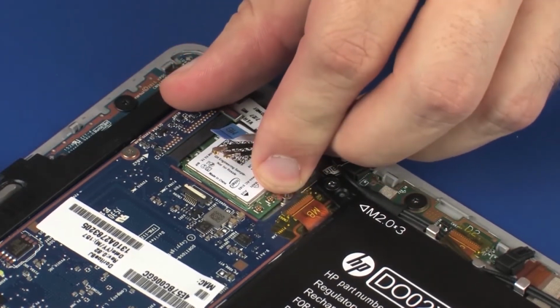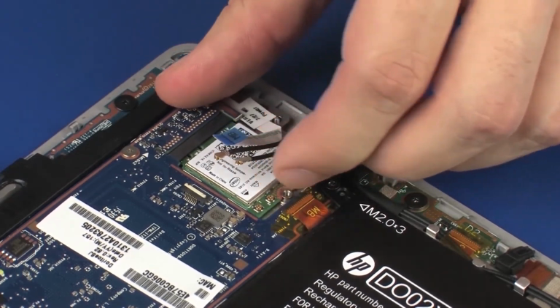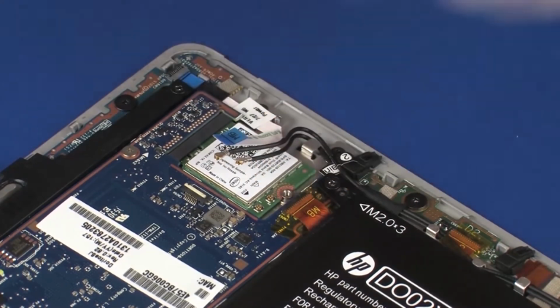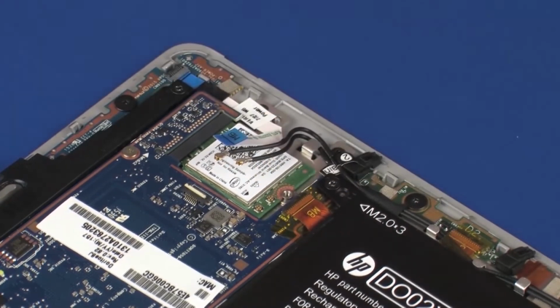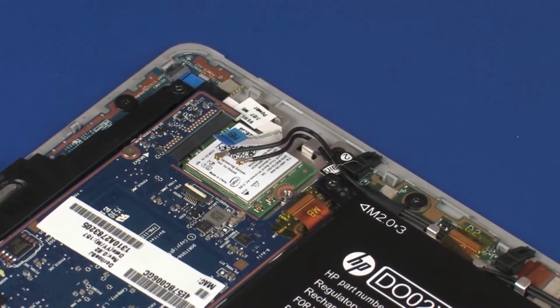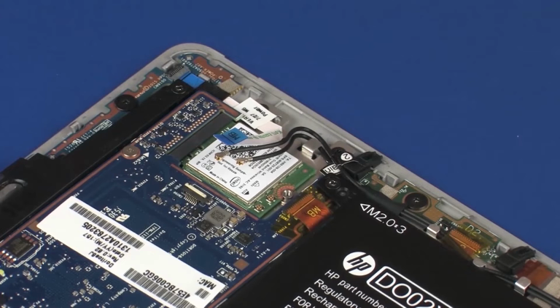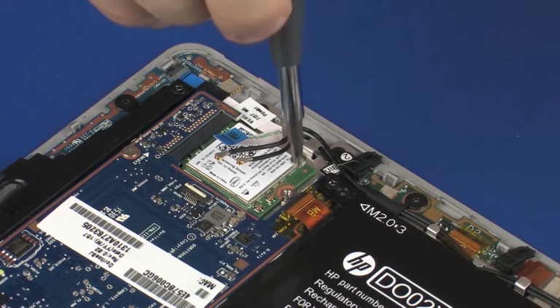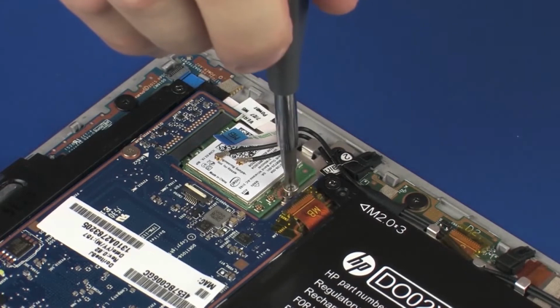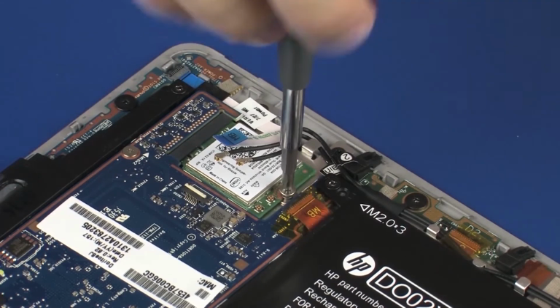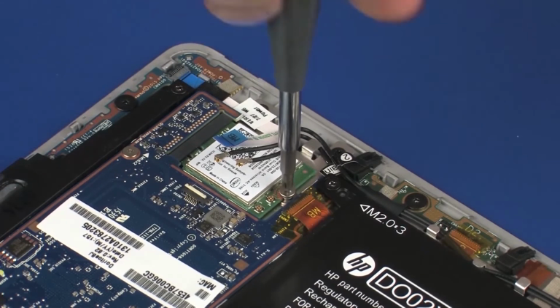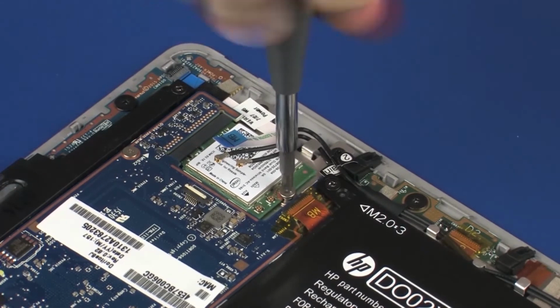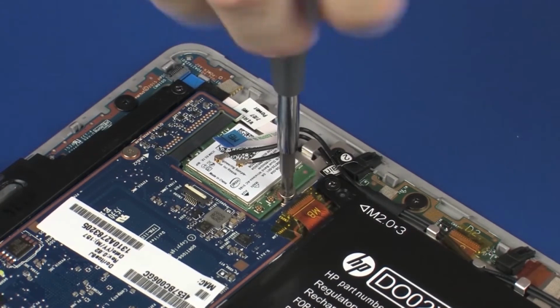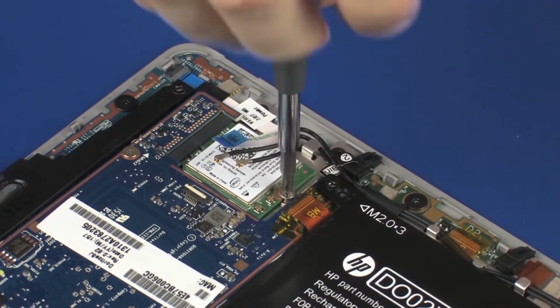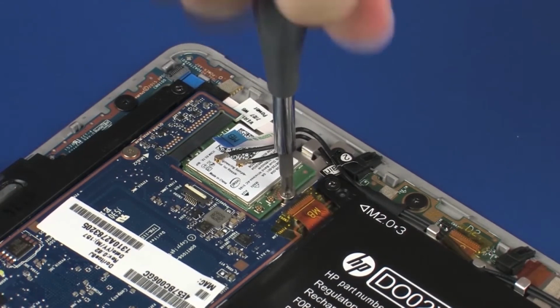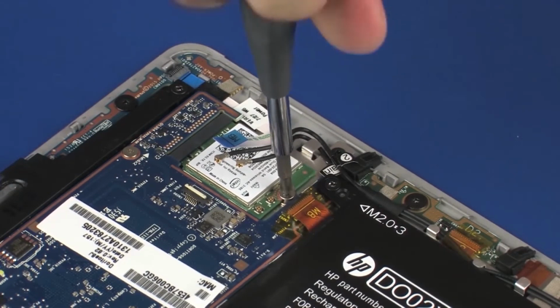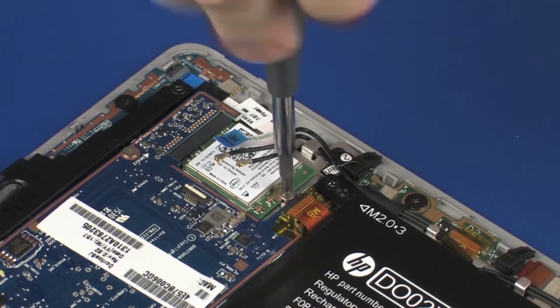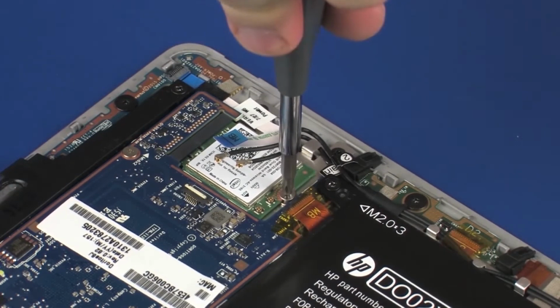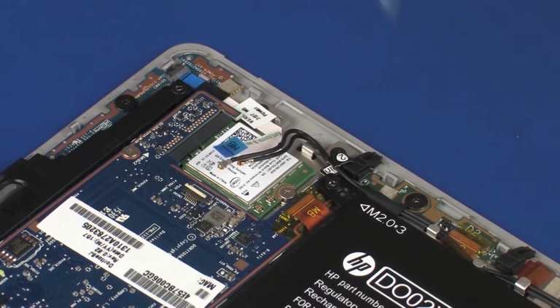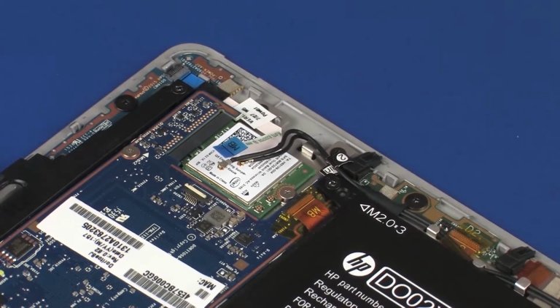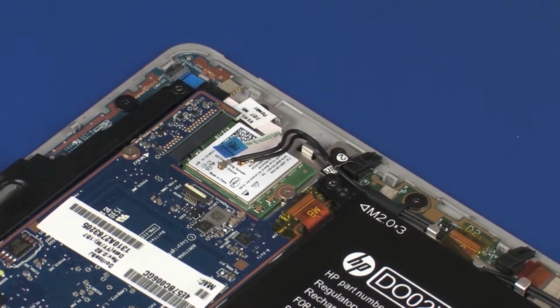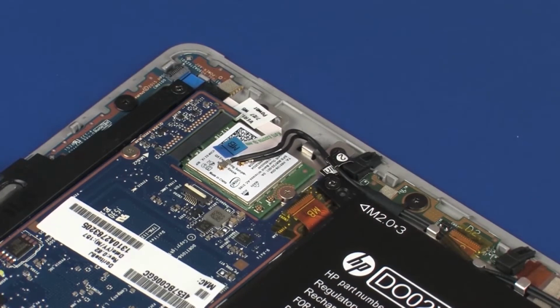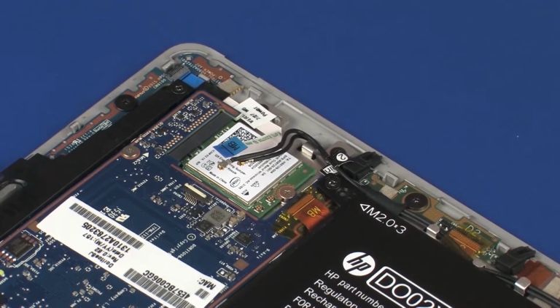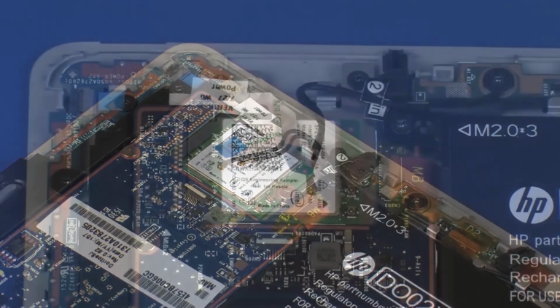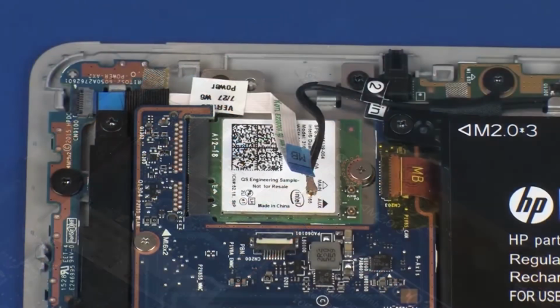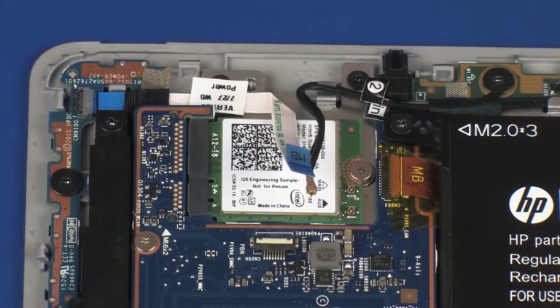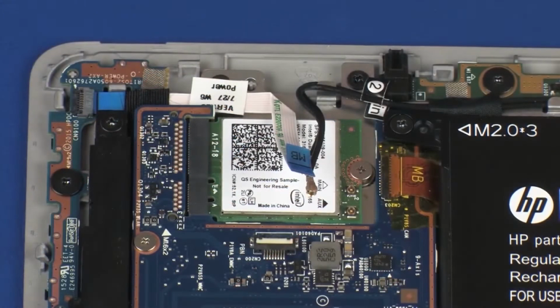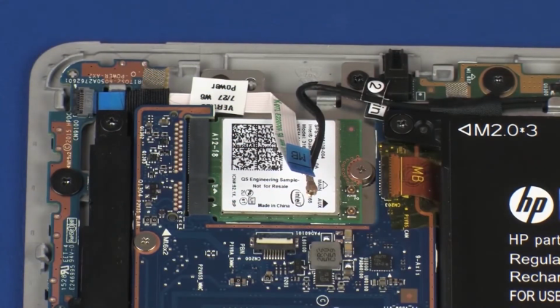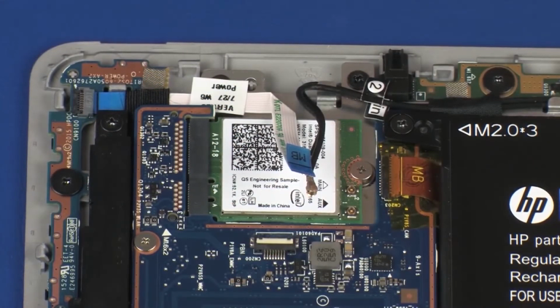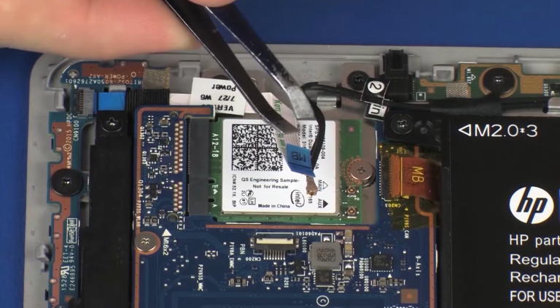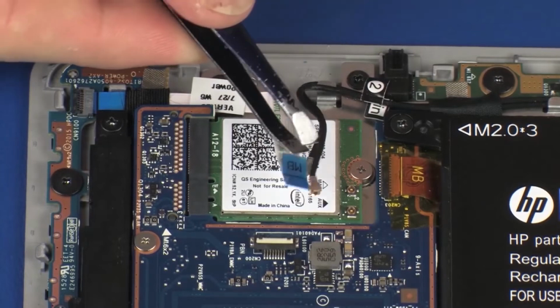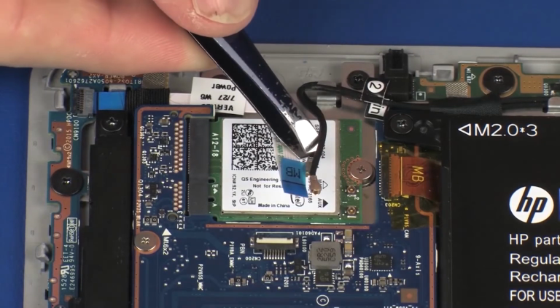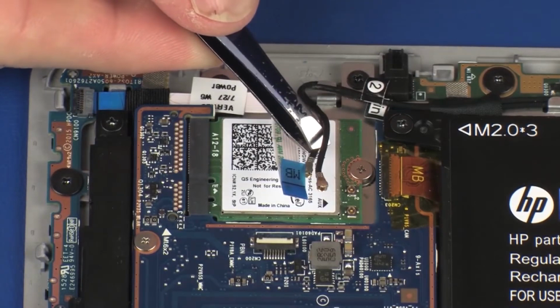Press the wireless module down and replace the 2 mm P0 Phillips-head screw that secures the wireless module to the system board. Reconnect the wireless antenna cables to the wireless module.